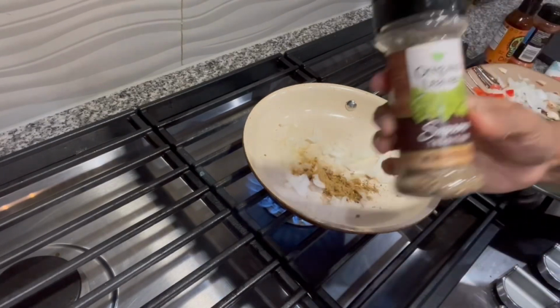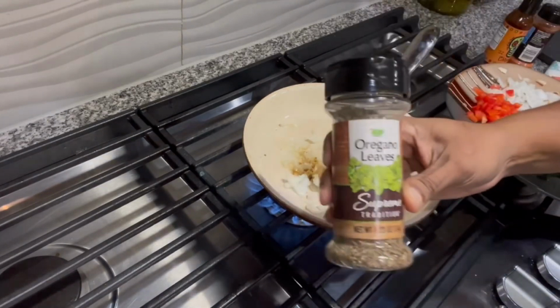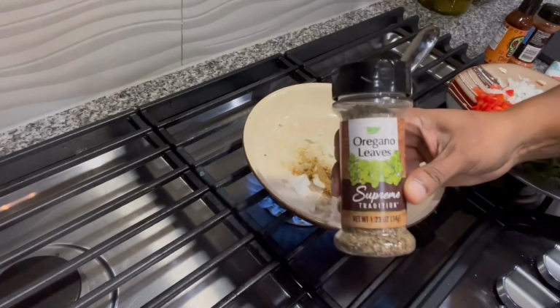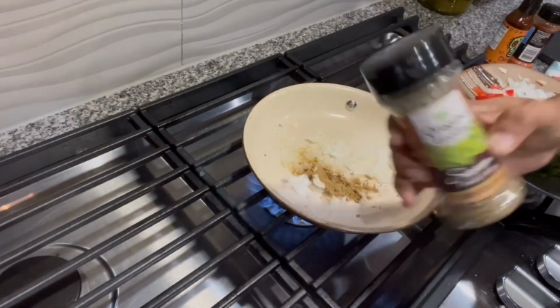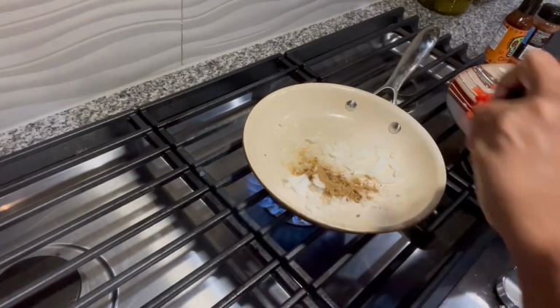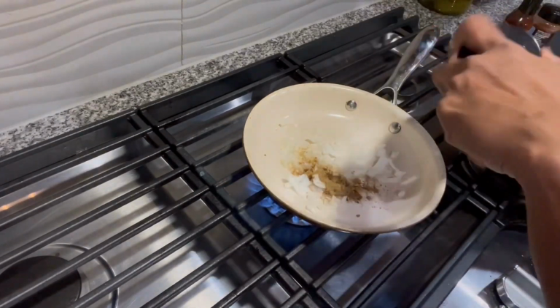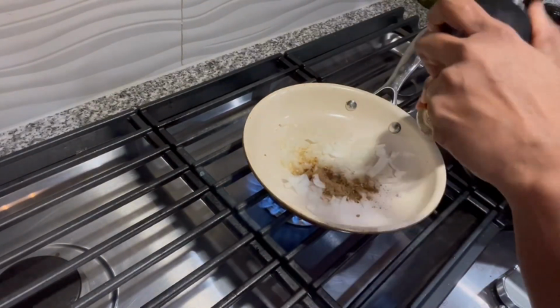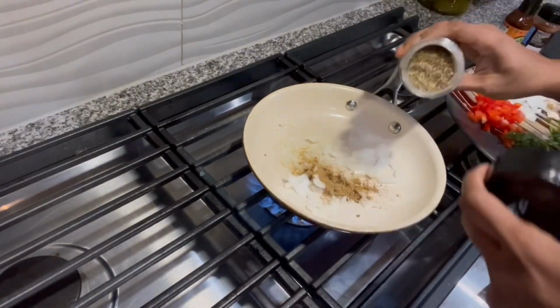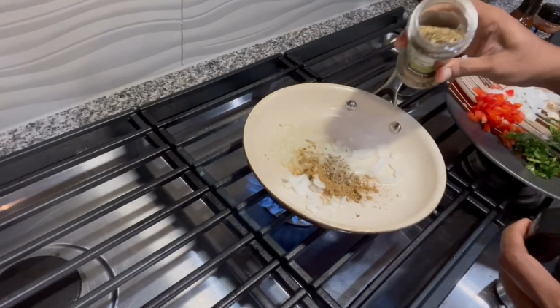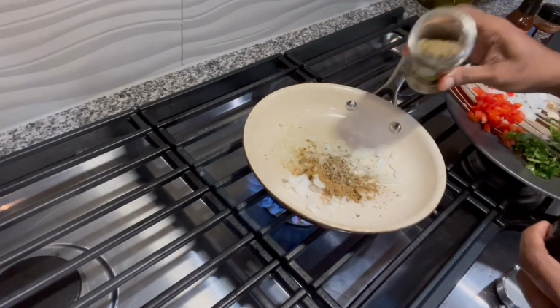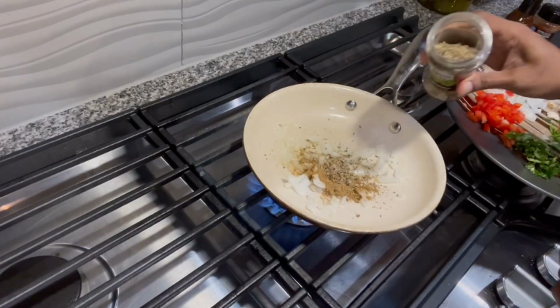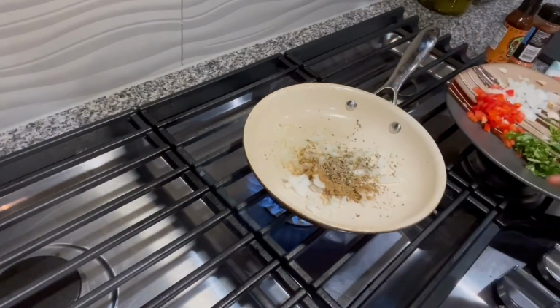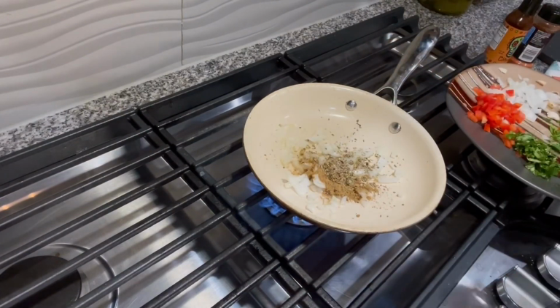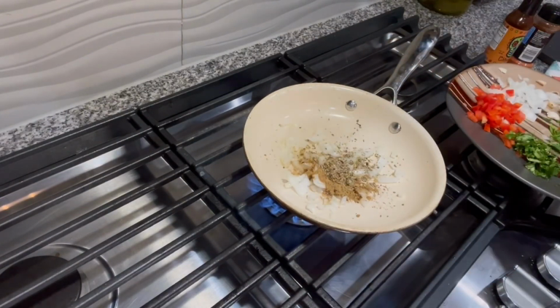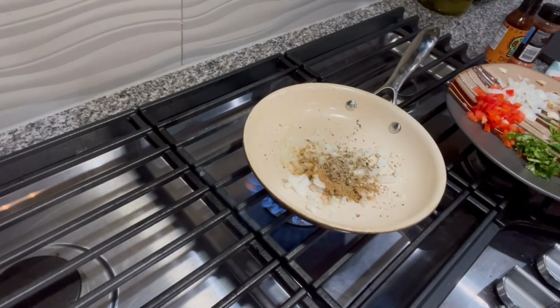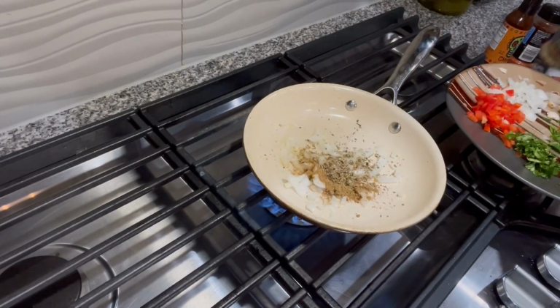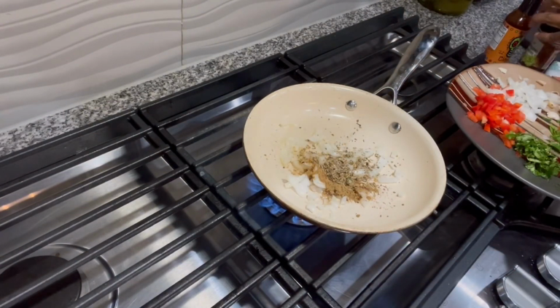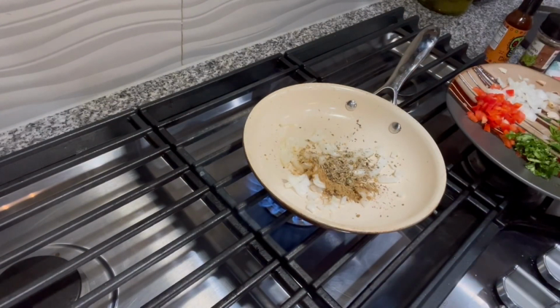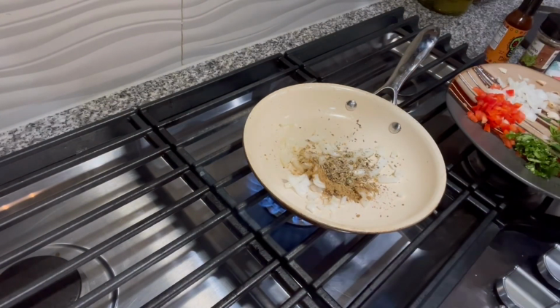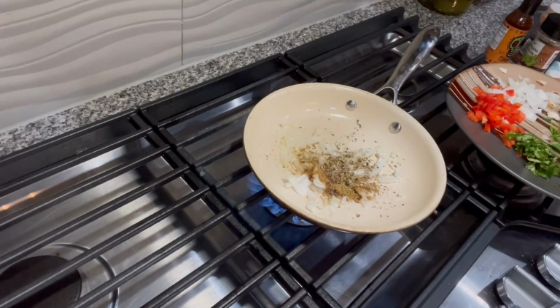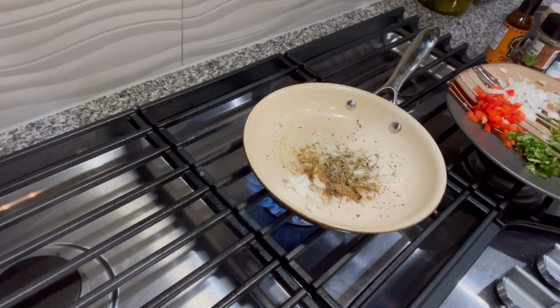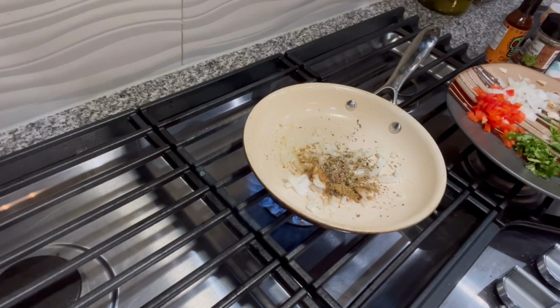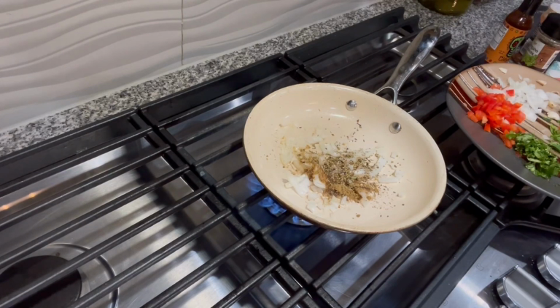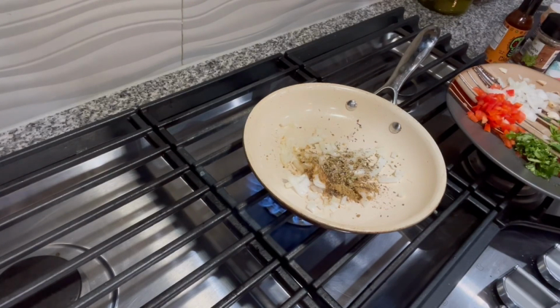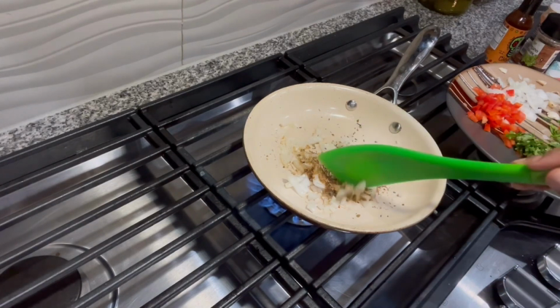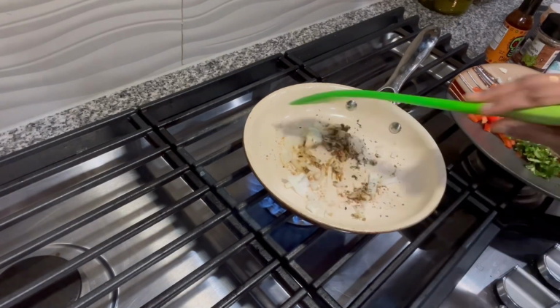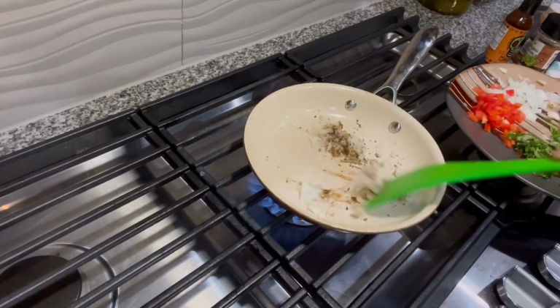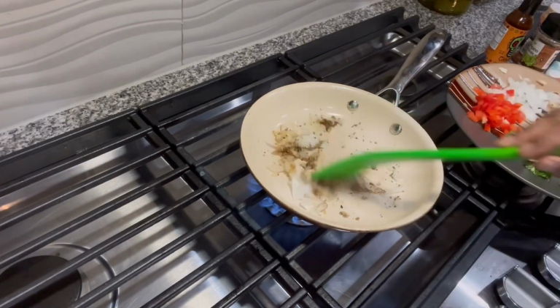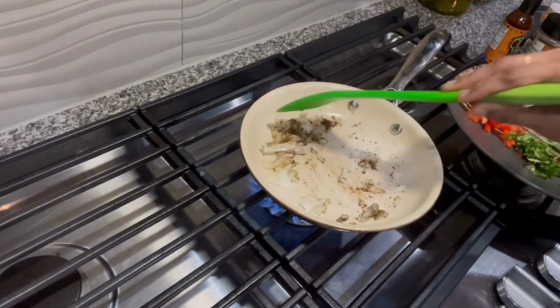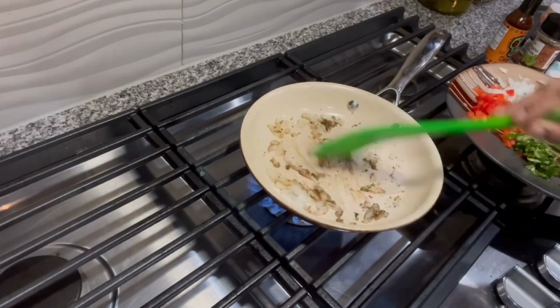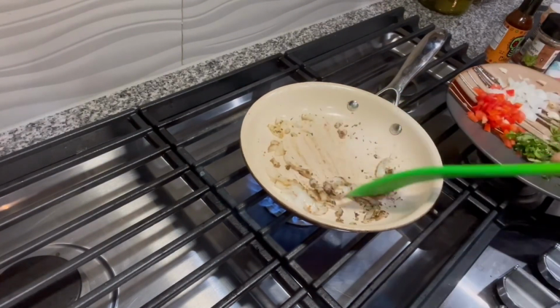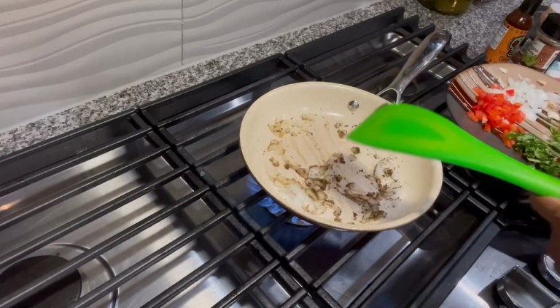Cumin, oregano, and paprika give the flavor of Mexican cuisine, so I just add a little bit of oregano to that and saute it well. Let the onion cook a bit — I want the onion to cook more than any other vegetable.